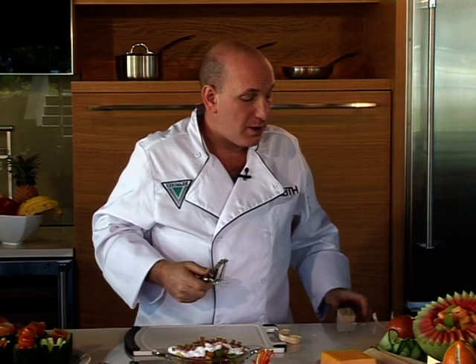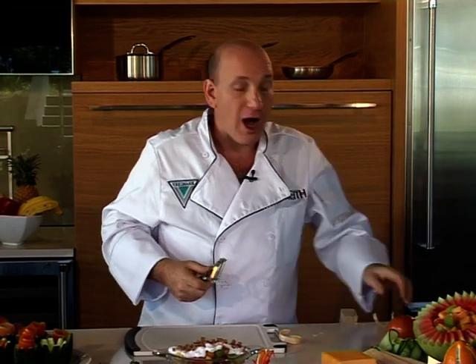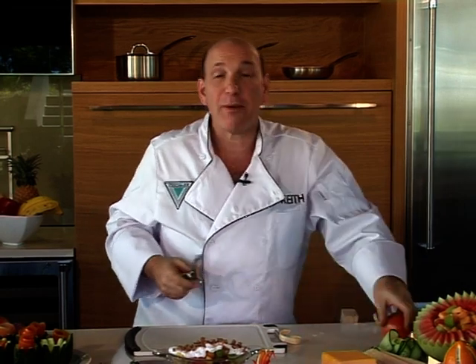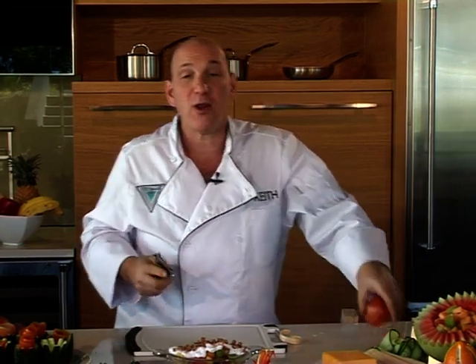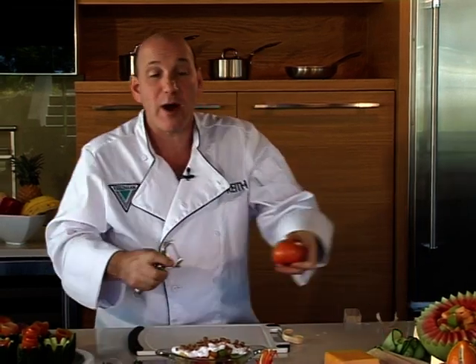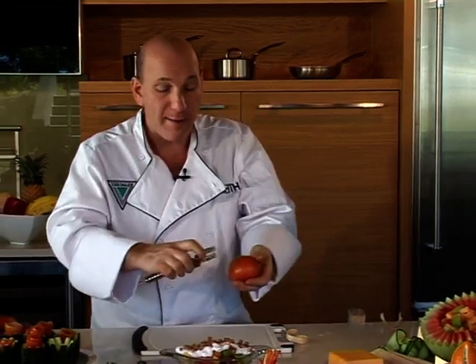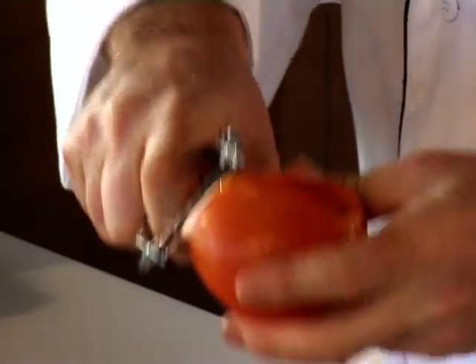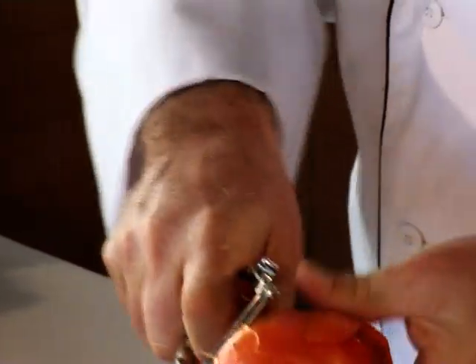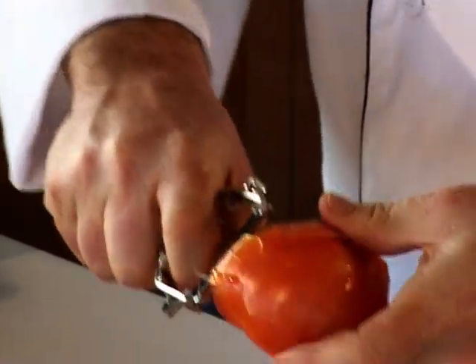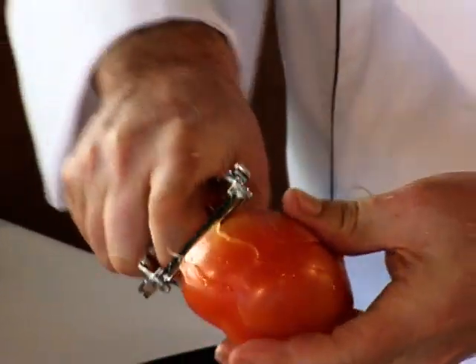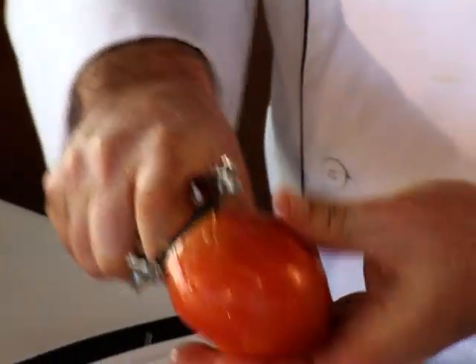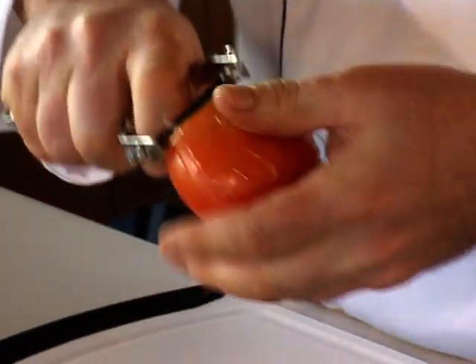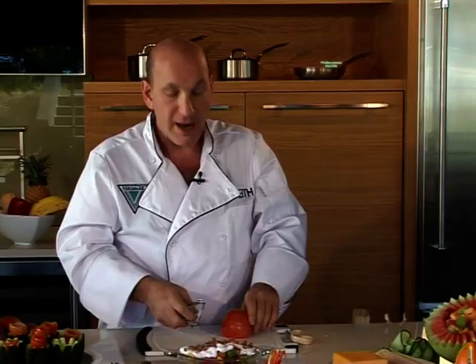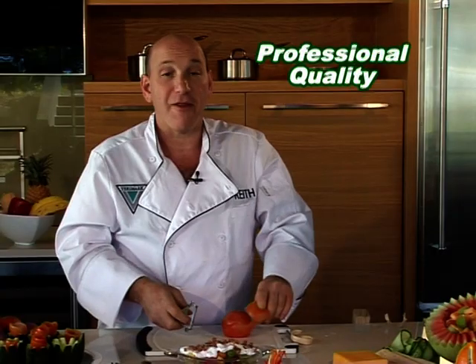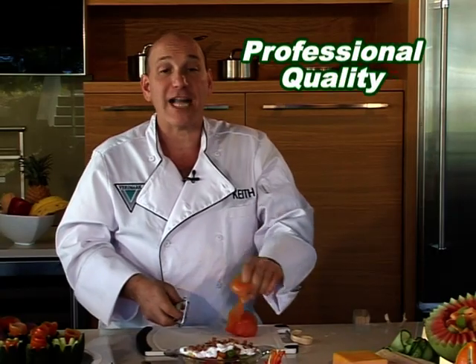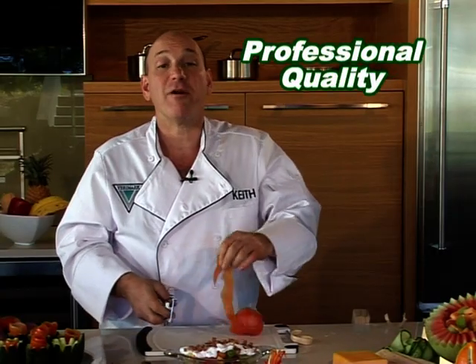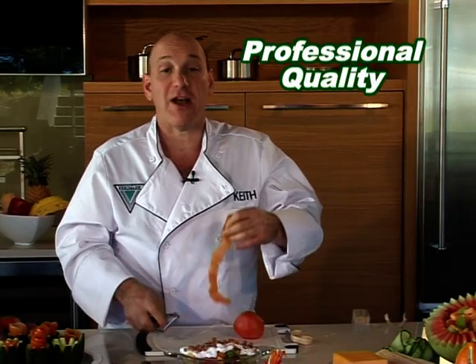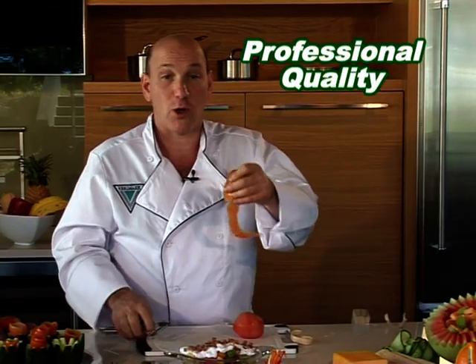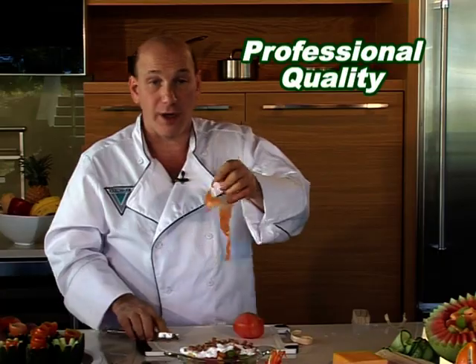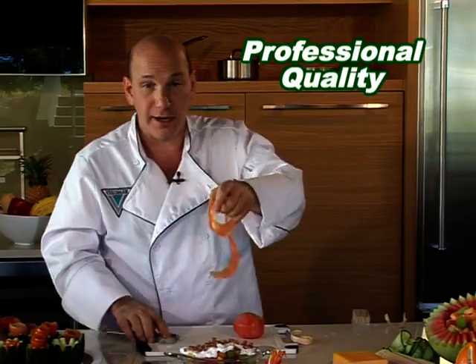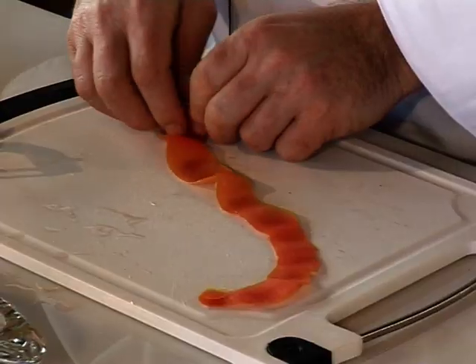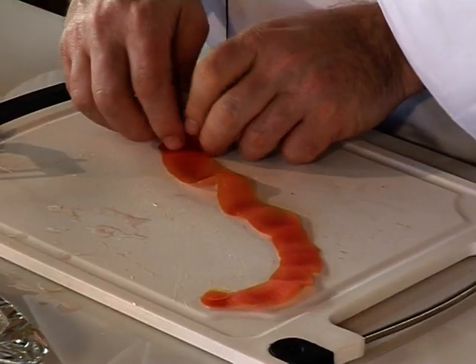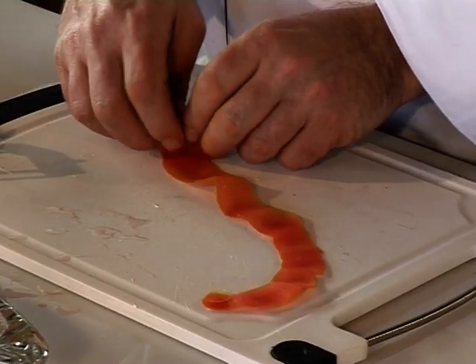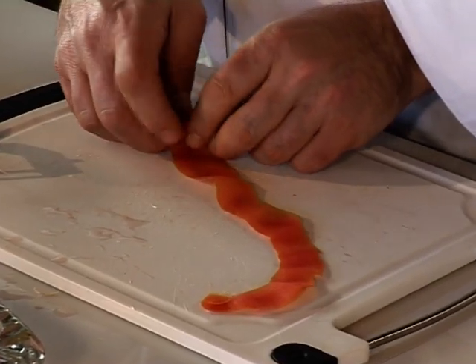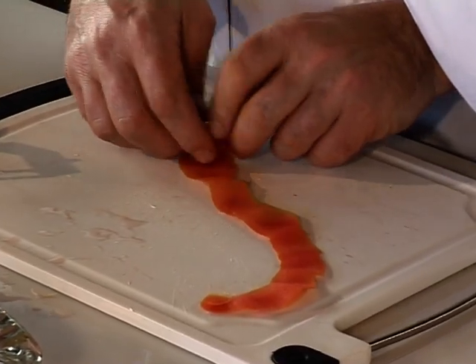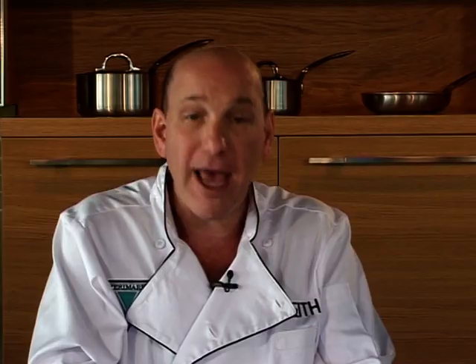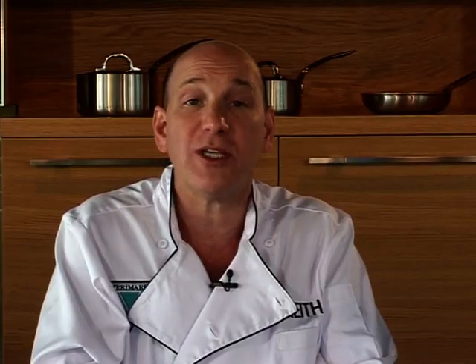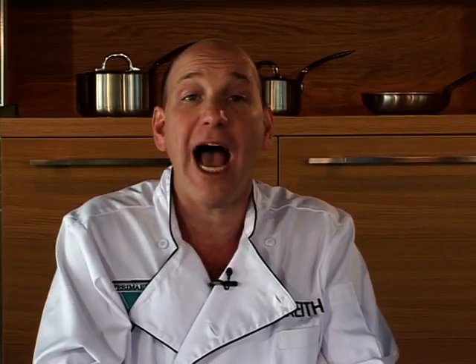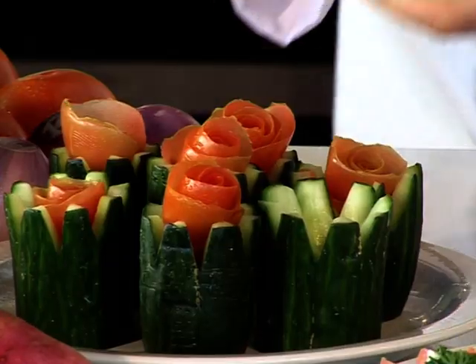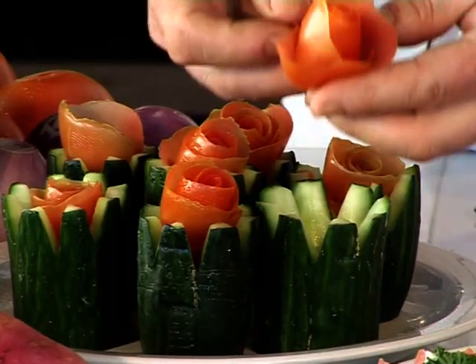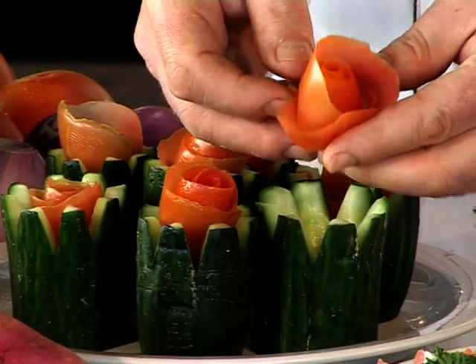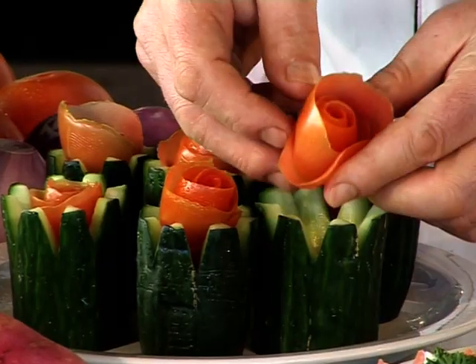I'll peel a red ripe tomato. Now that's professional quality. Roll up the peel — the tomato is now a beautiful rose.